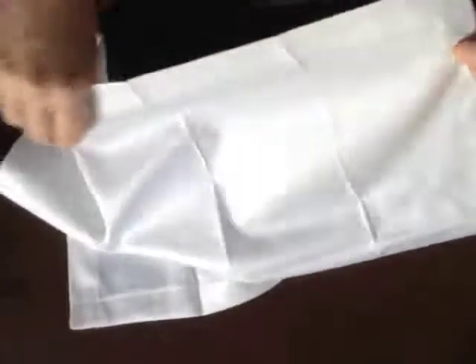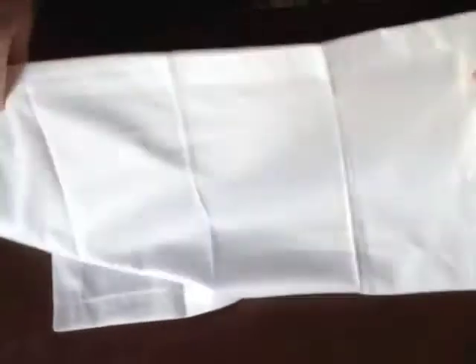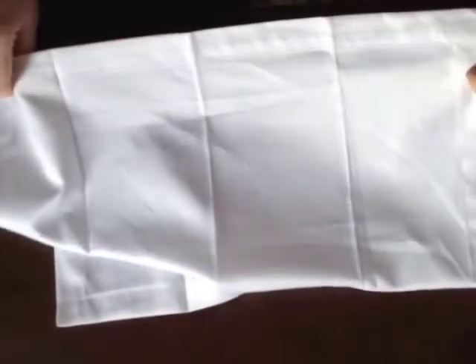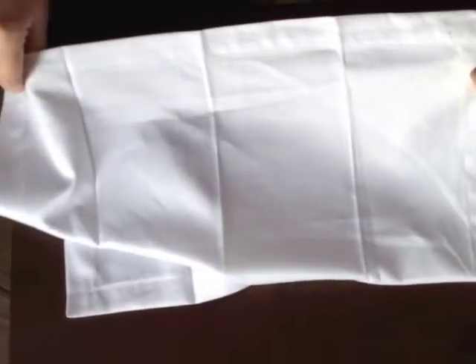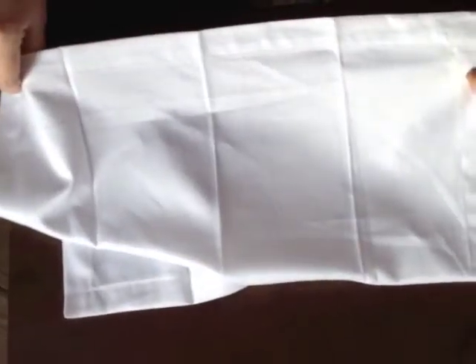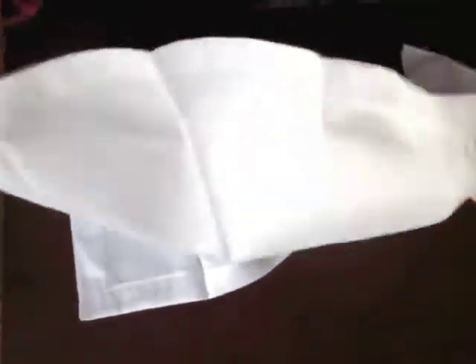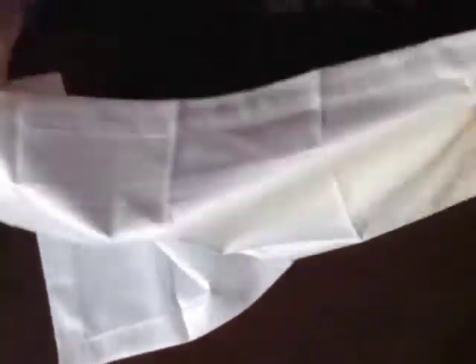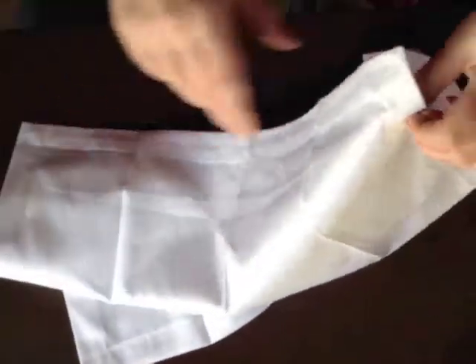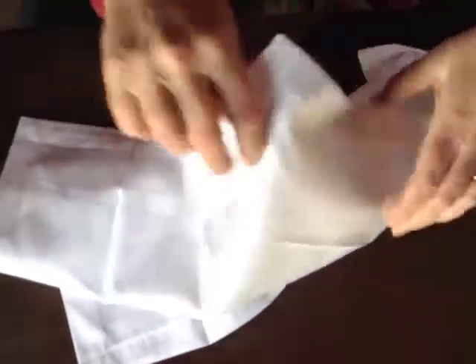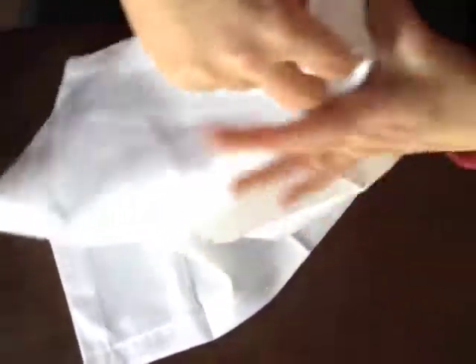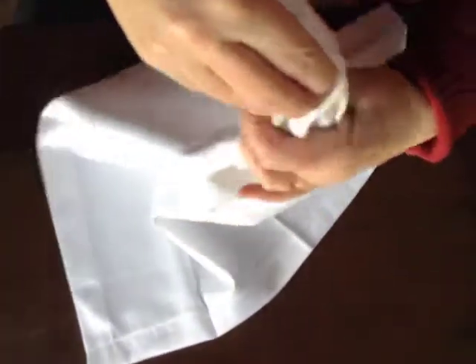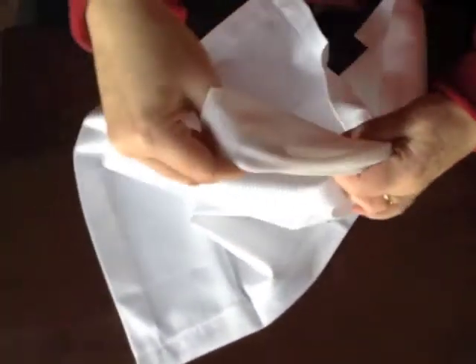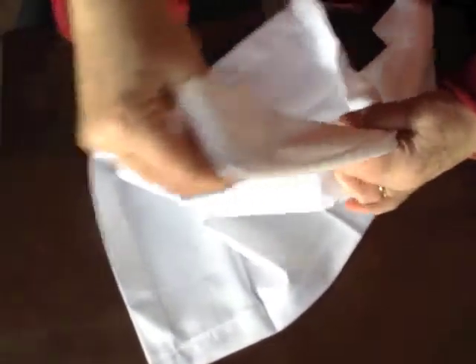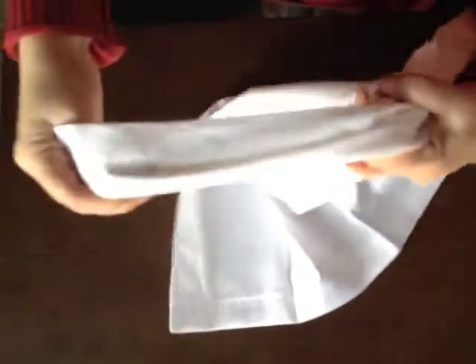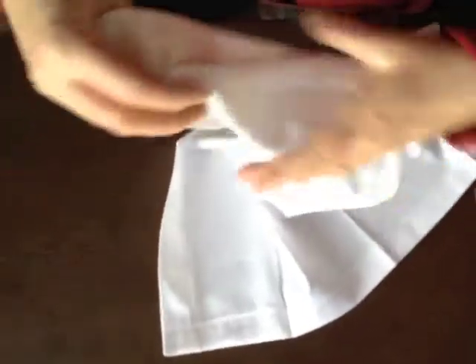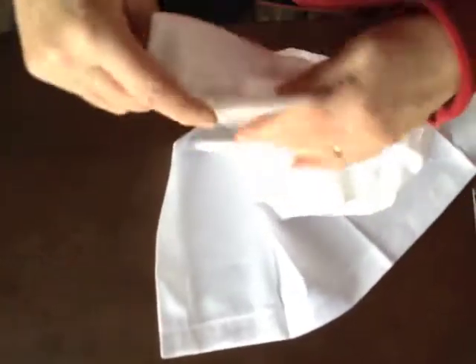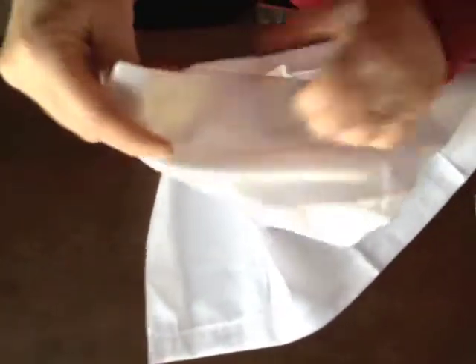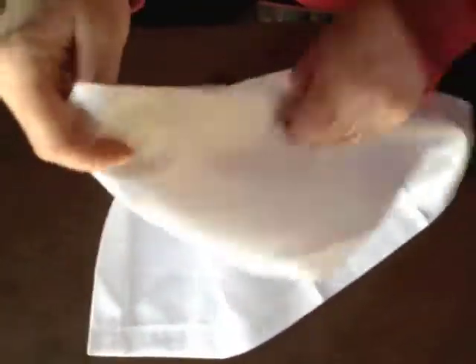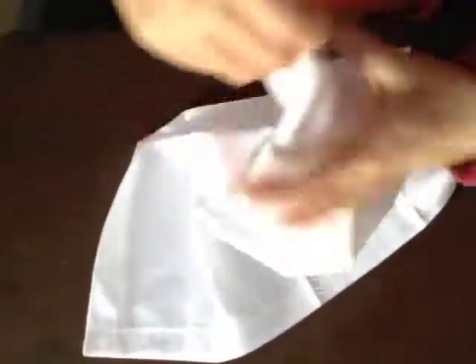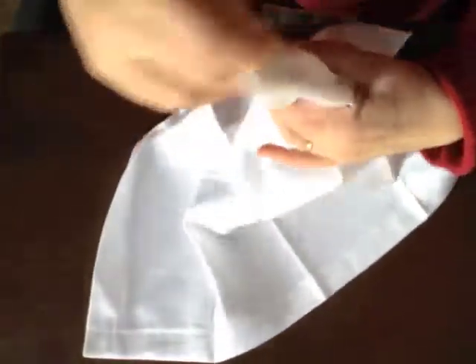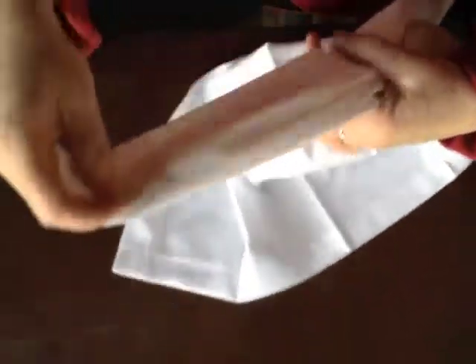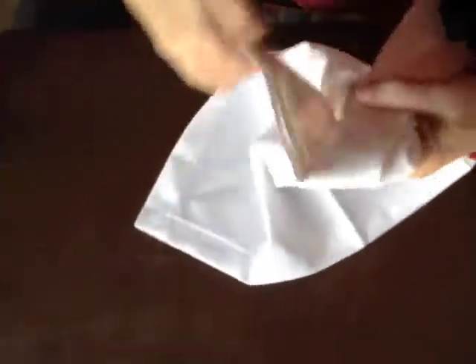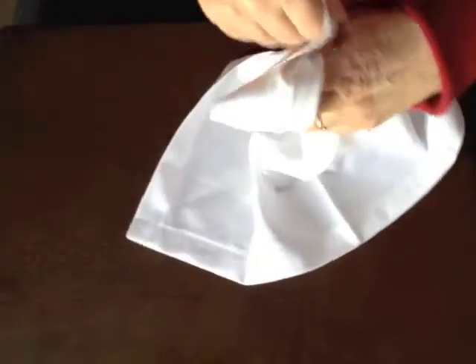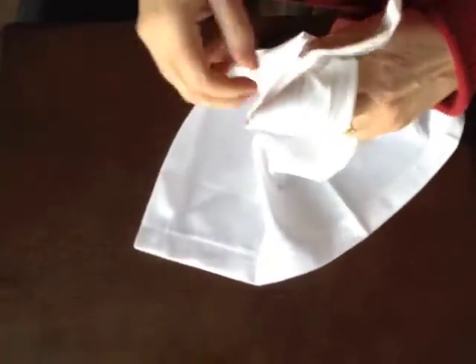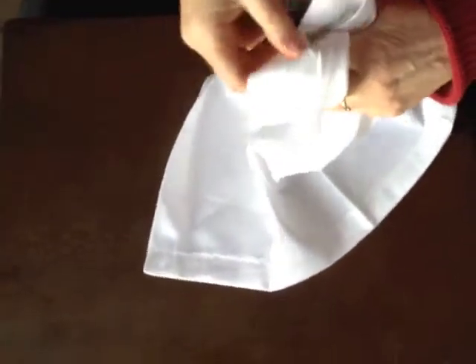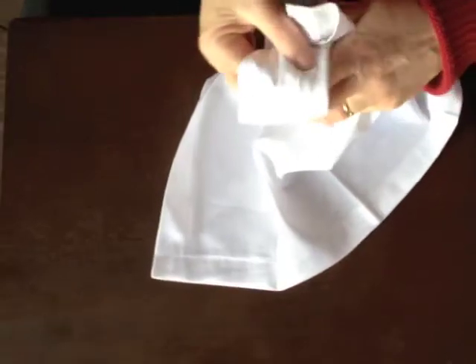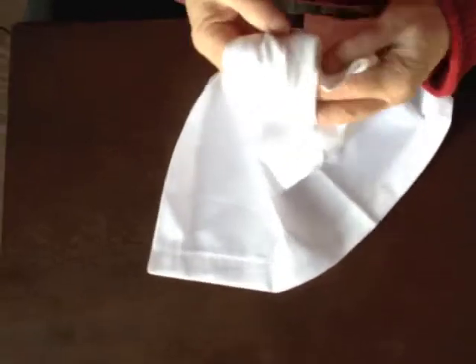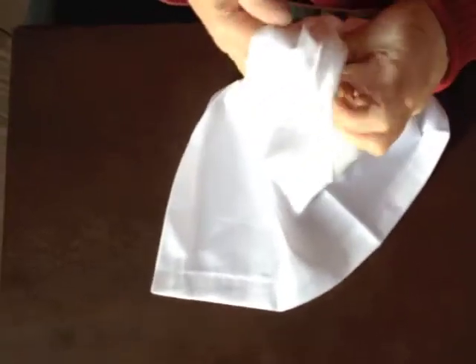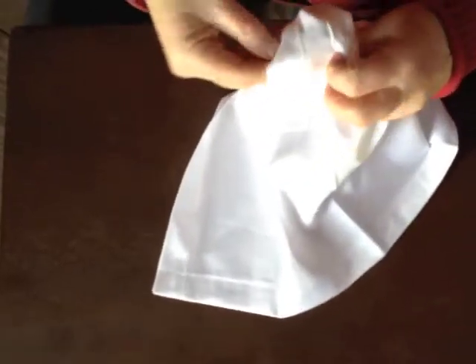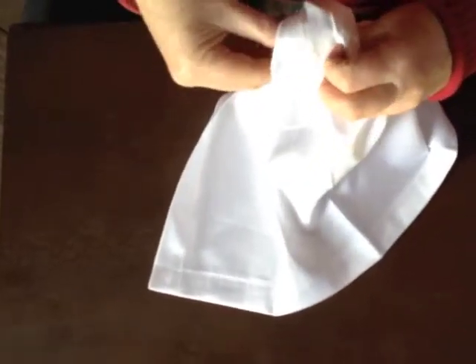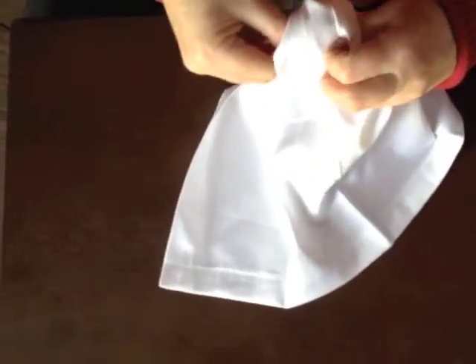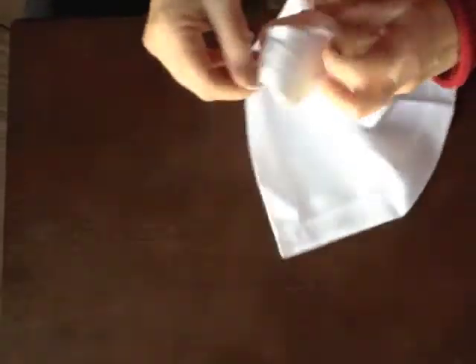We've got a dinner napkin here. I'm going to take one corner and very neatly tie it into a slipknot, and this is going to become the angel's head.